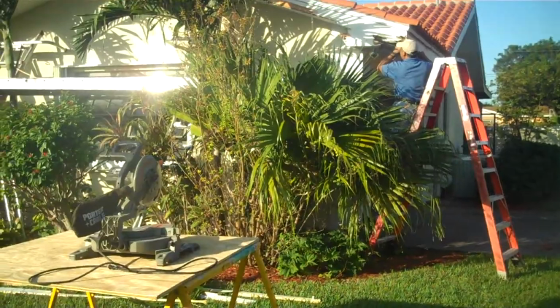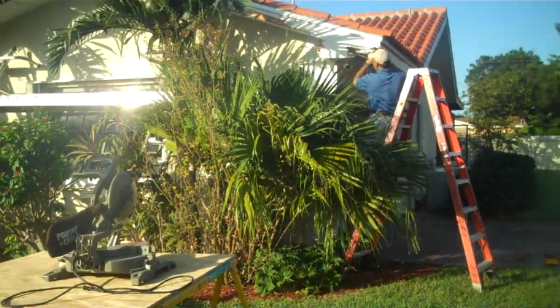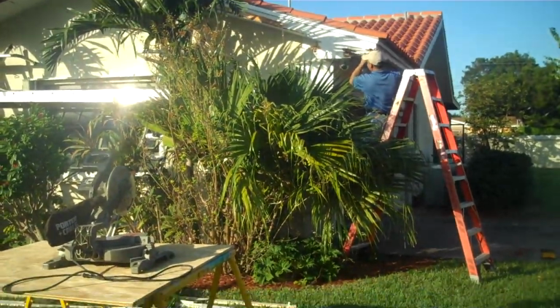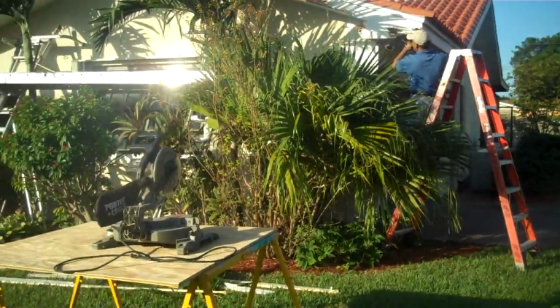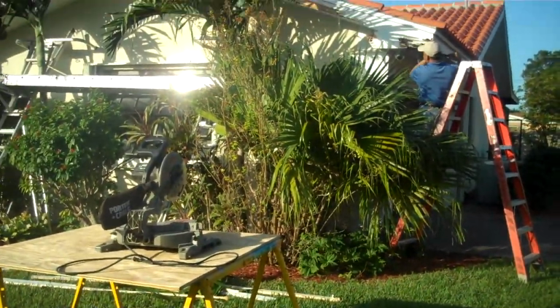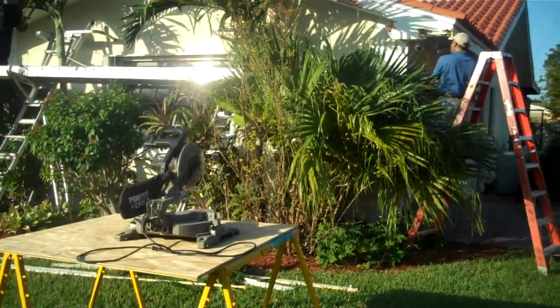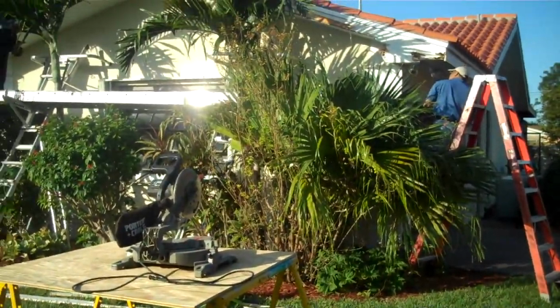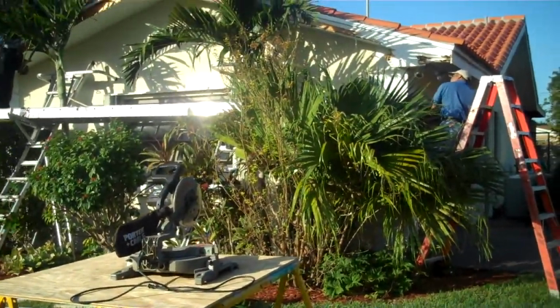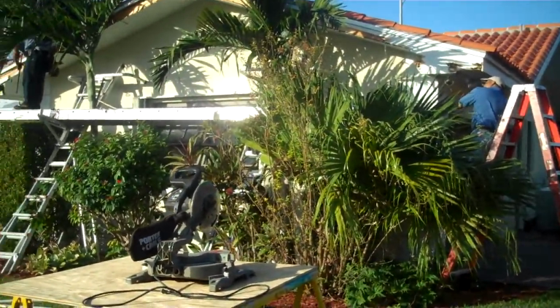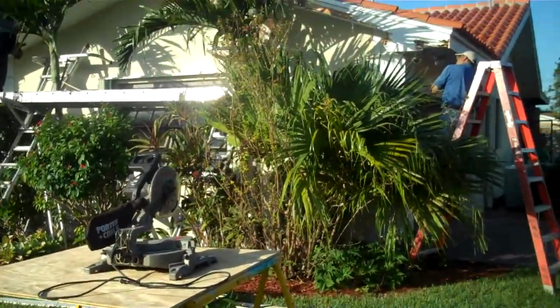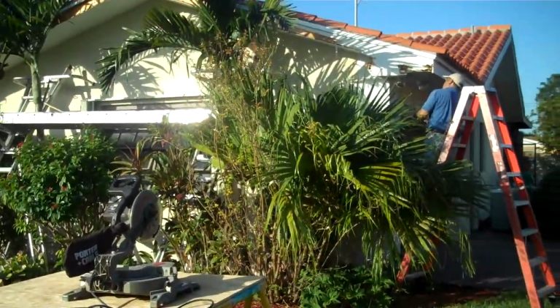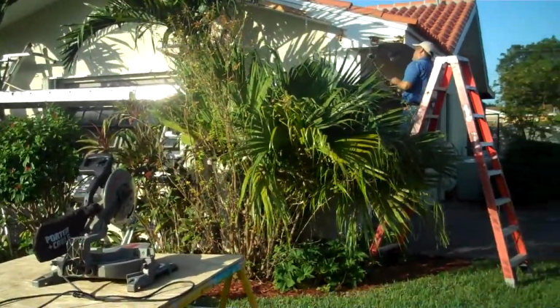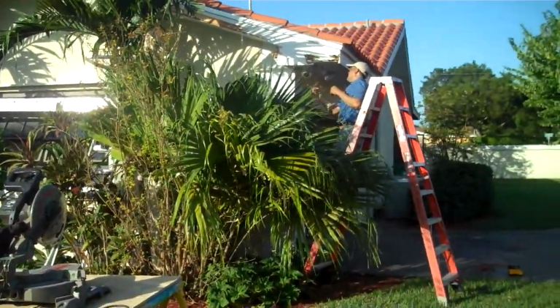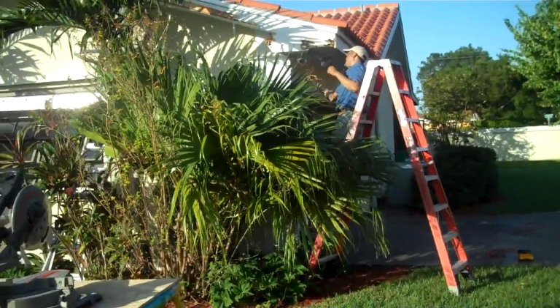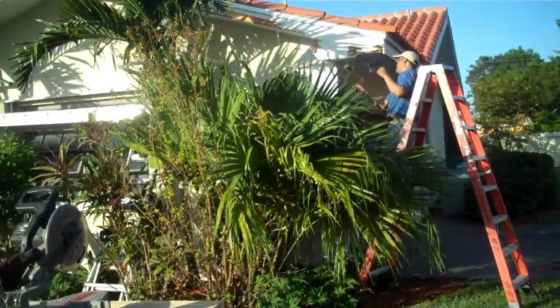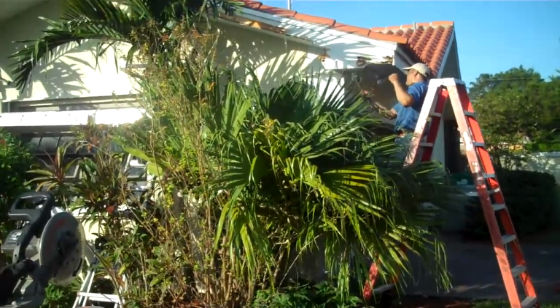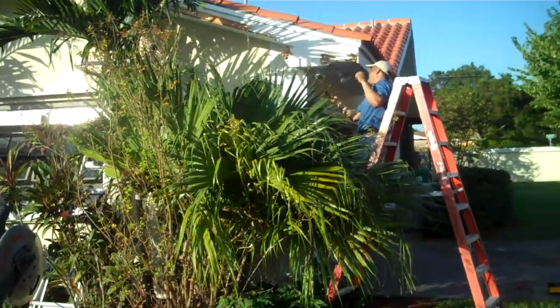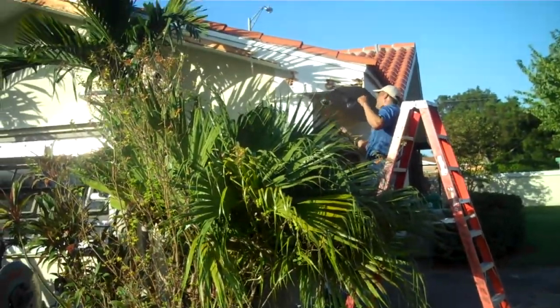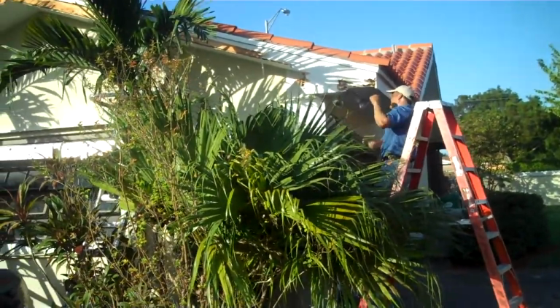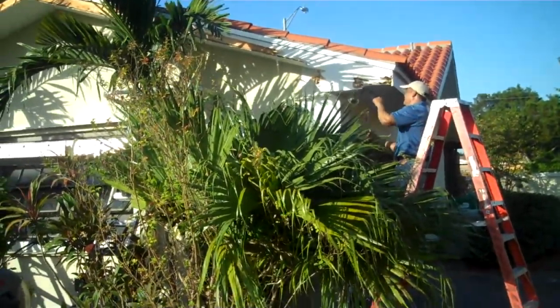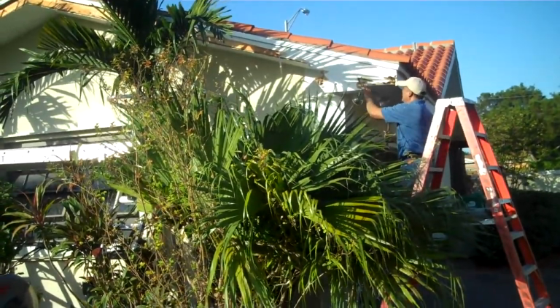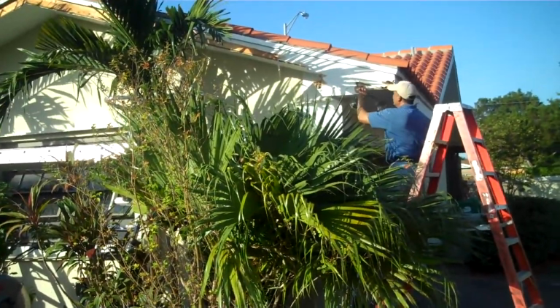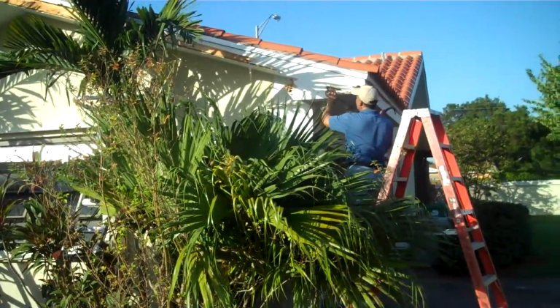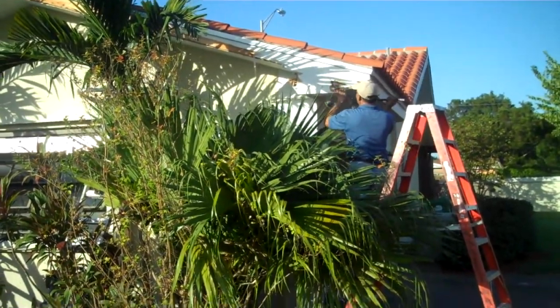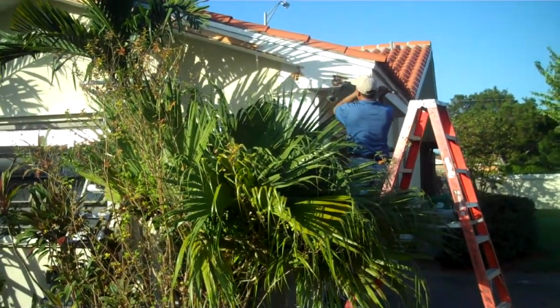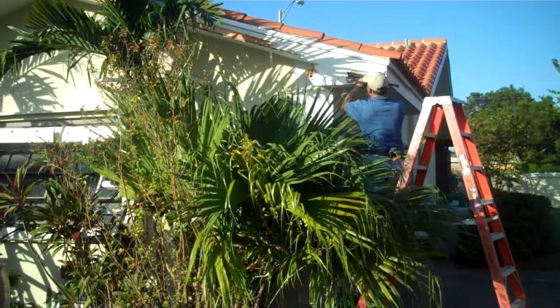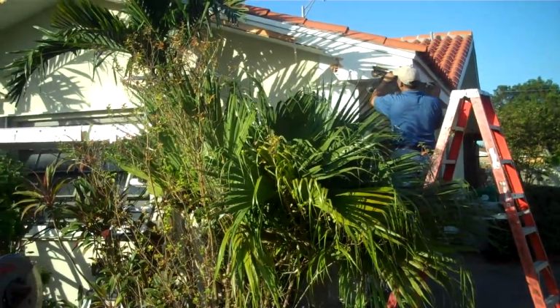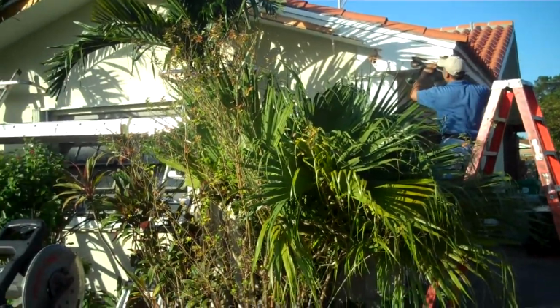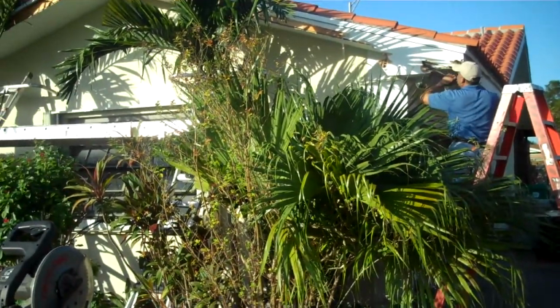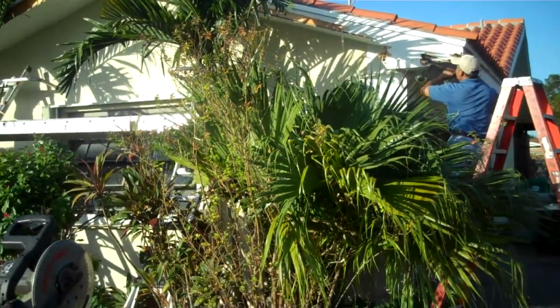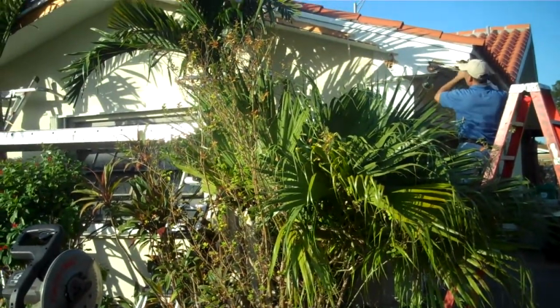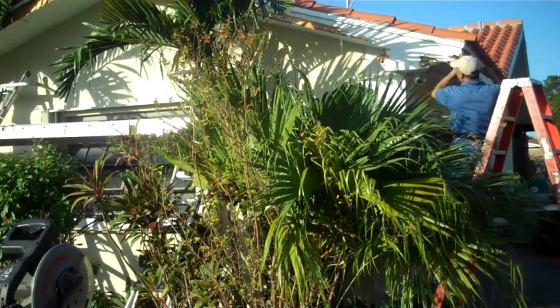This house is featured in another video. This is the house where we replaced the roof after Hurricane Andrew, and now we're doing maintenance on the house.